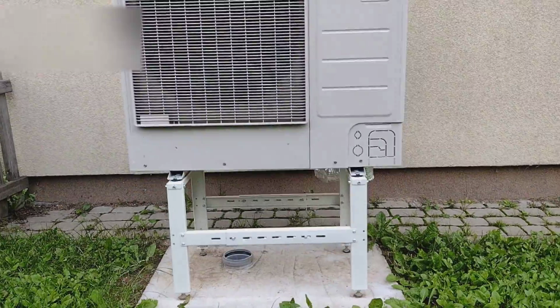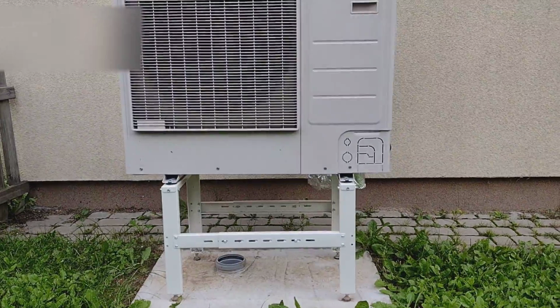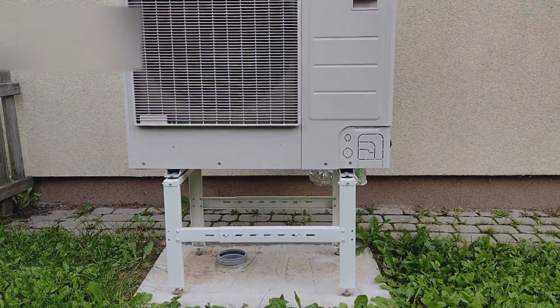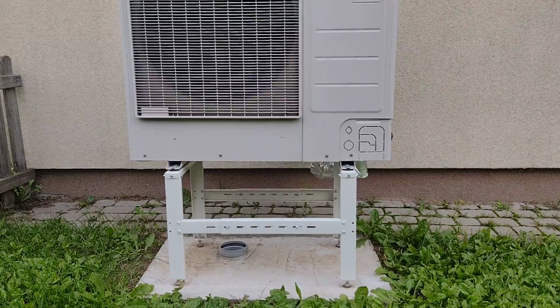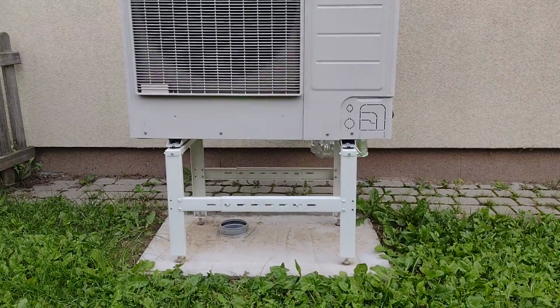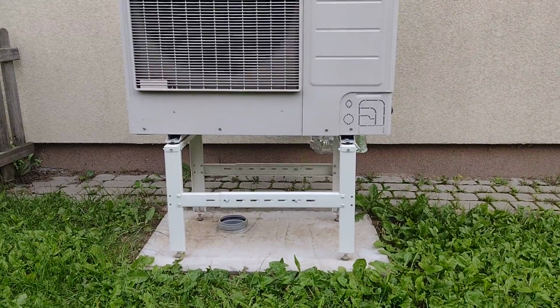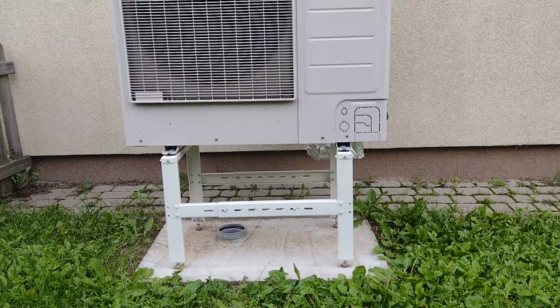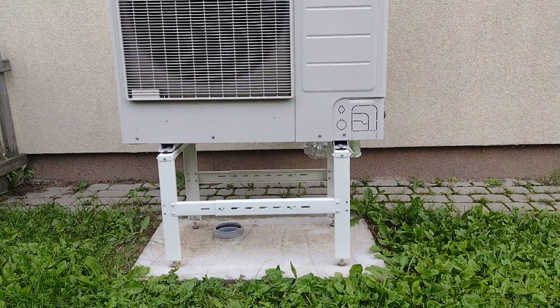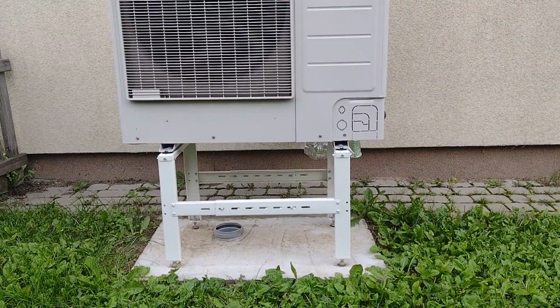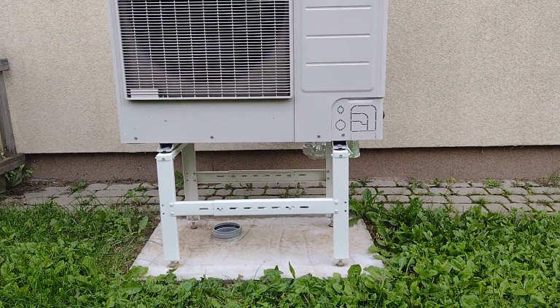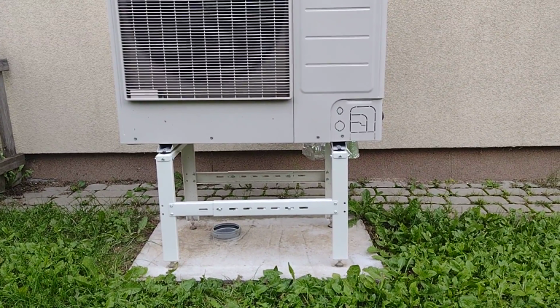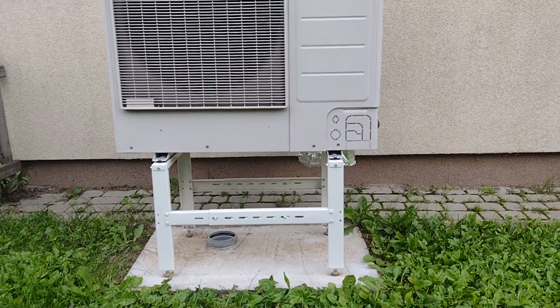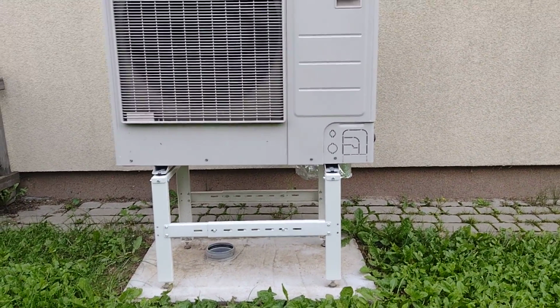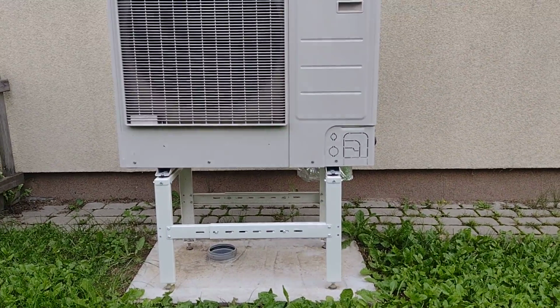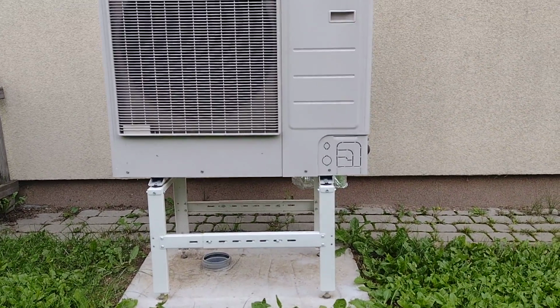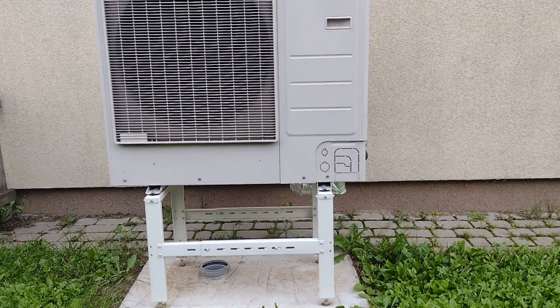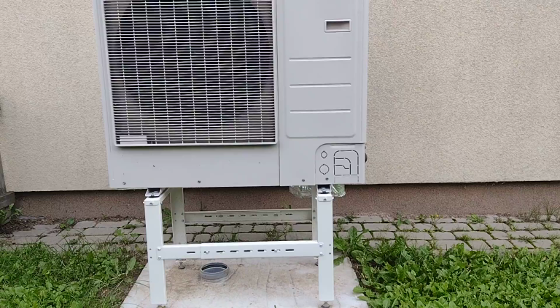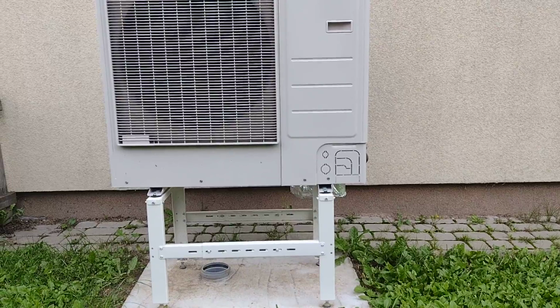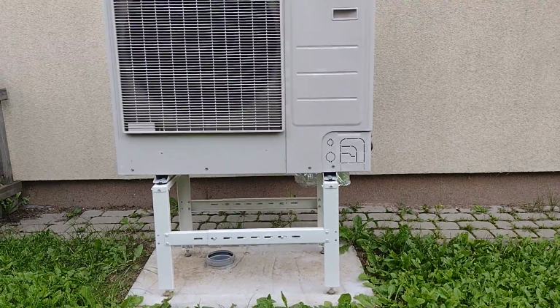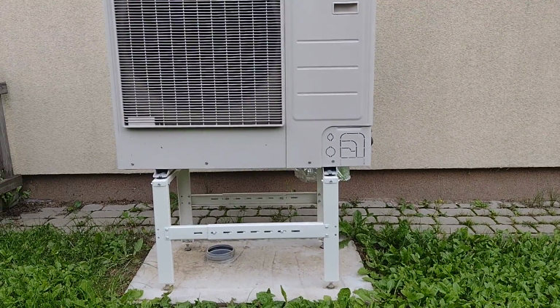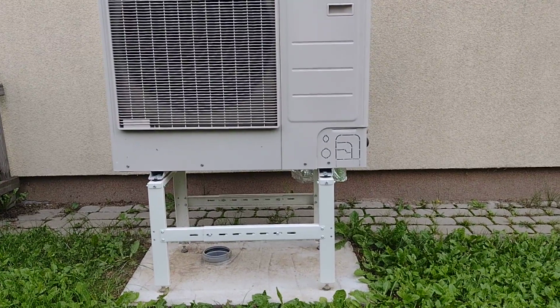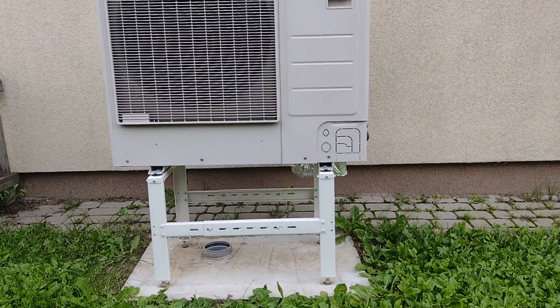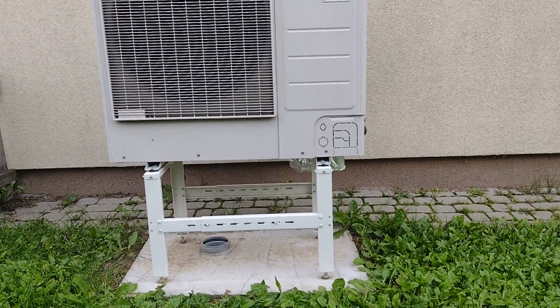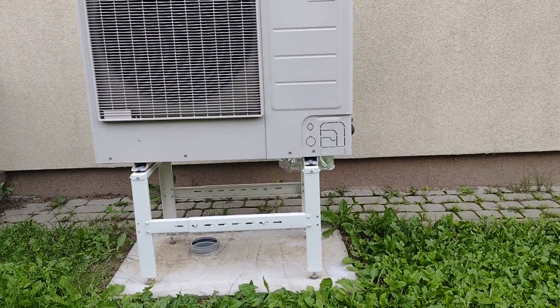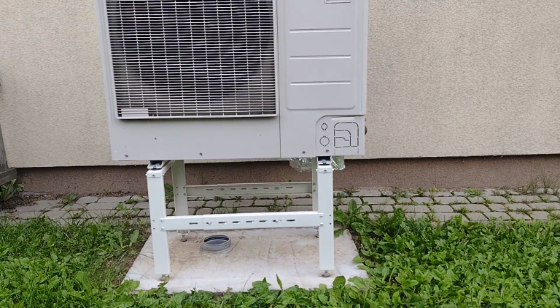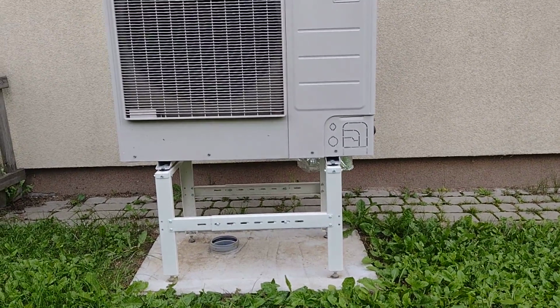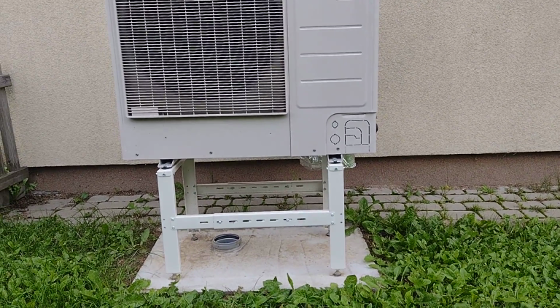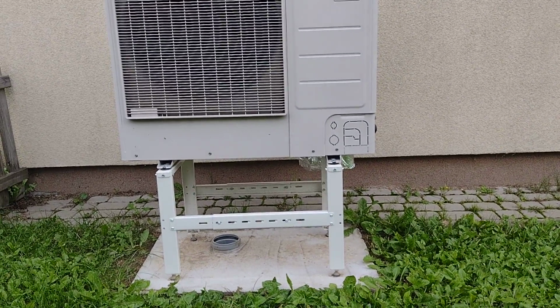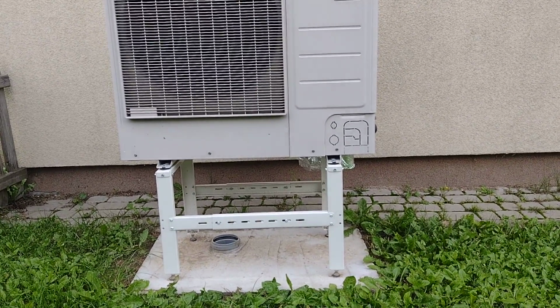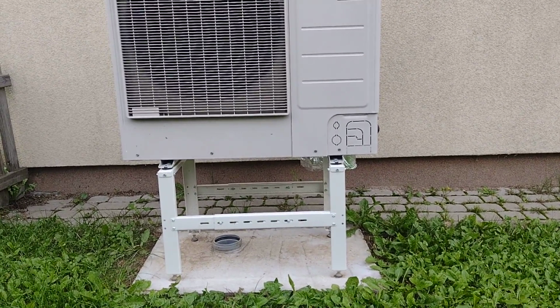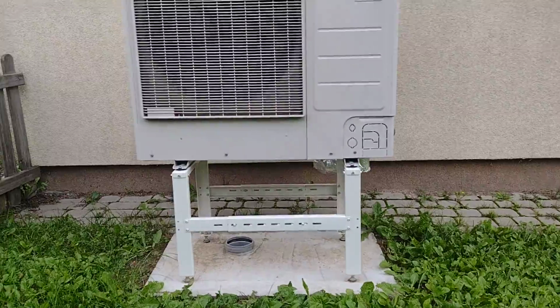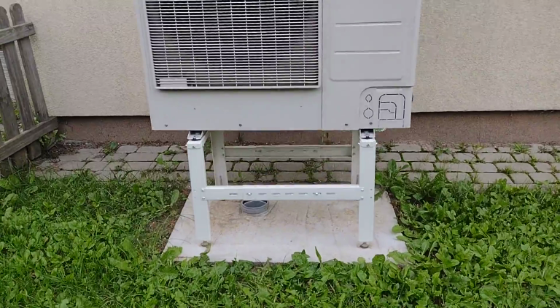Interestingly, we didn't have to build a stand here because Samsung have their own stand. You can see there's a concrete plinth that the tradesman put in, and then a condensate drainage outlet.